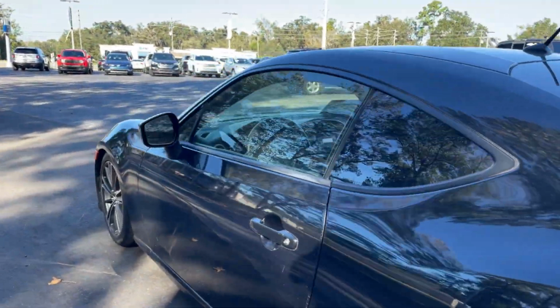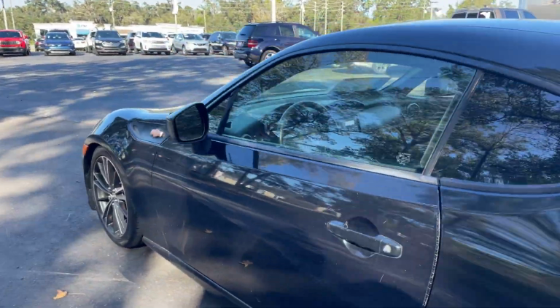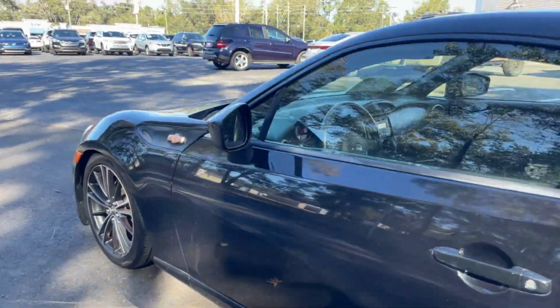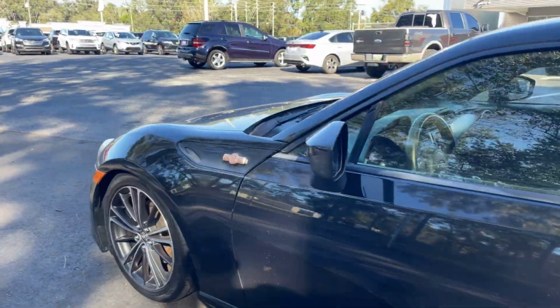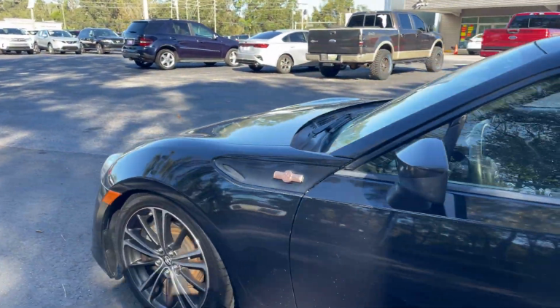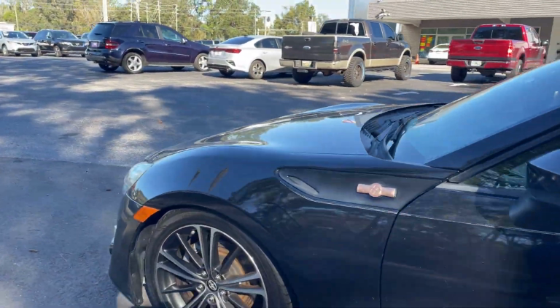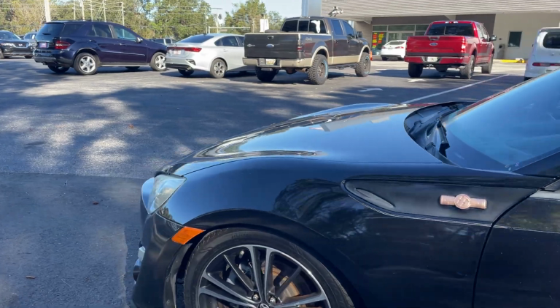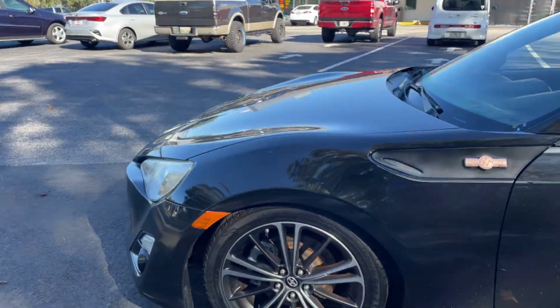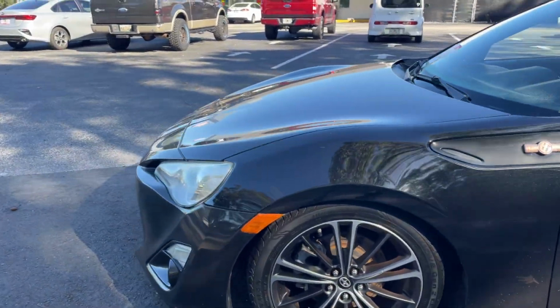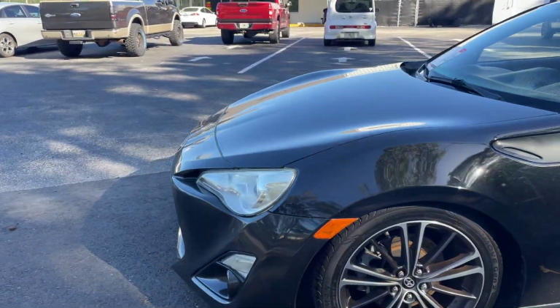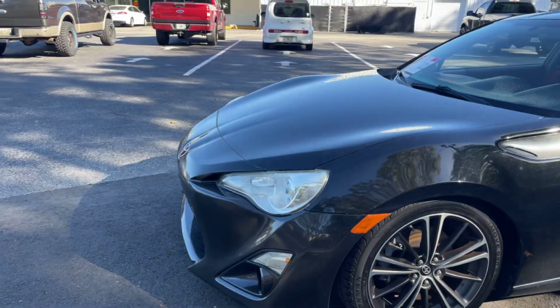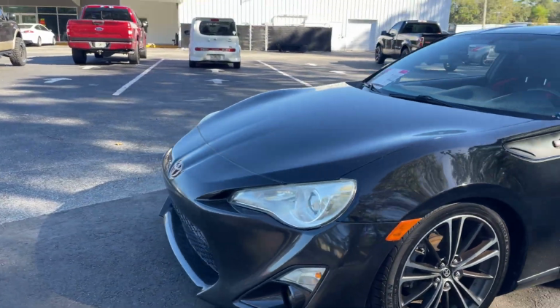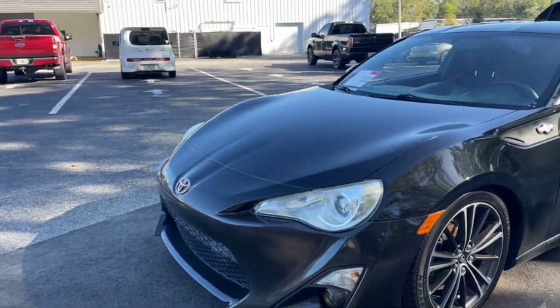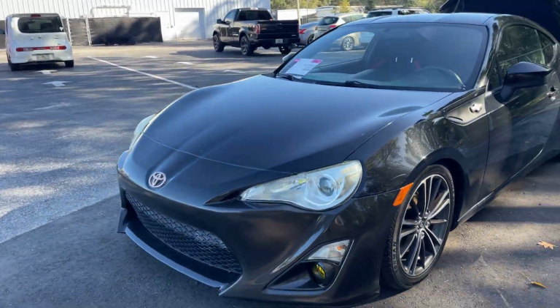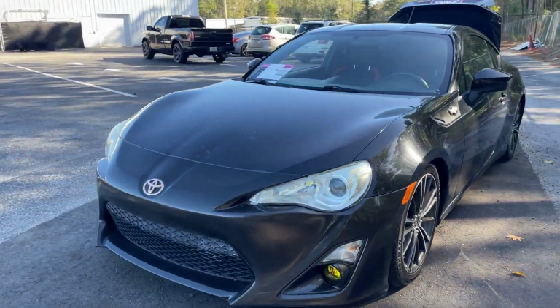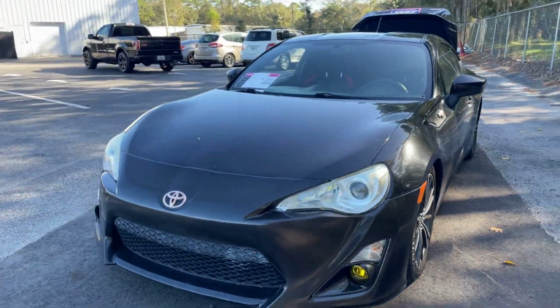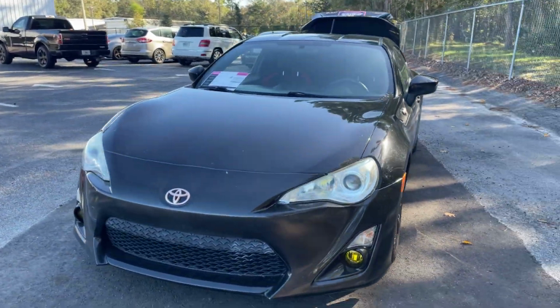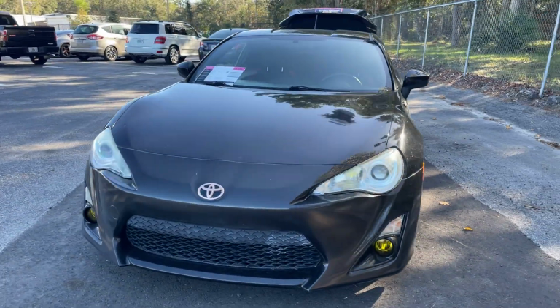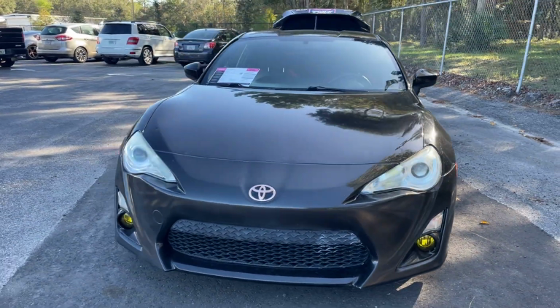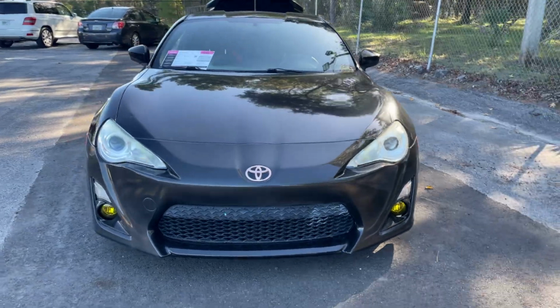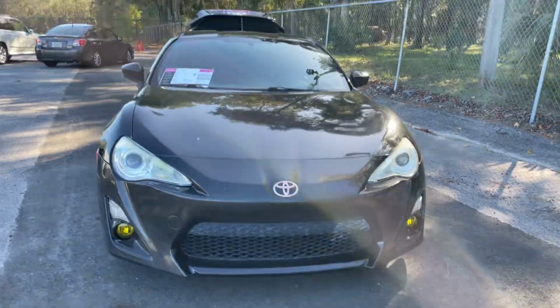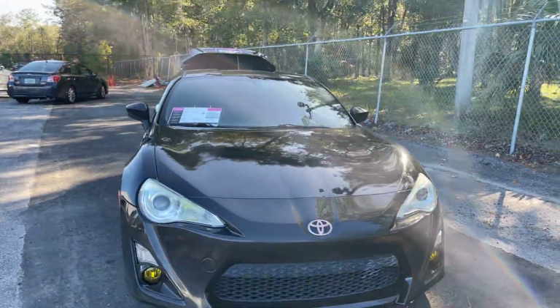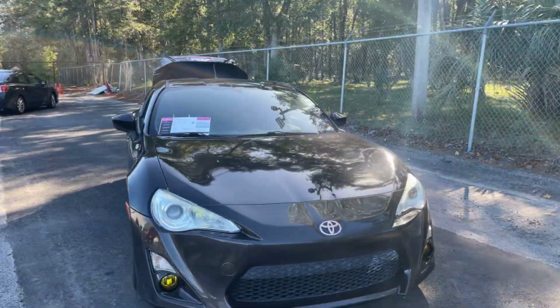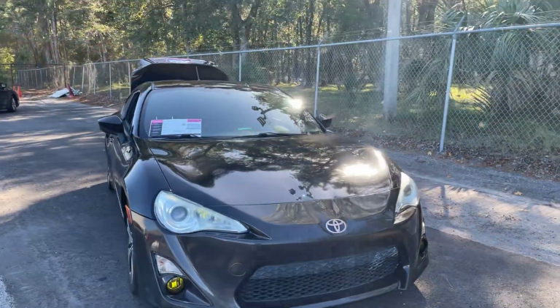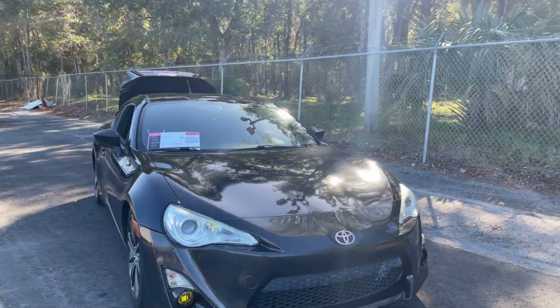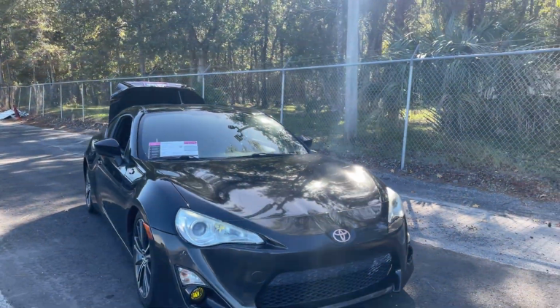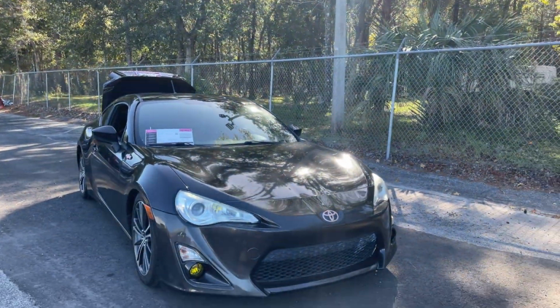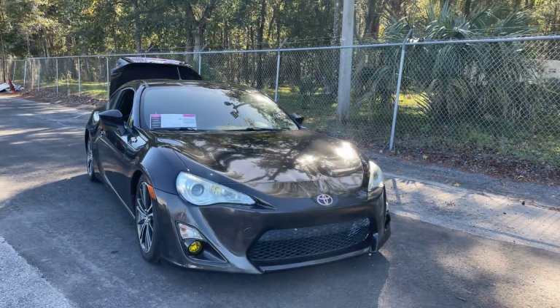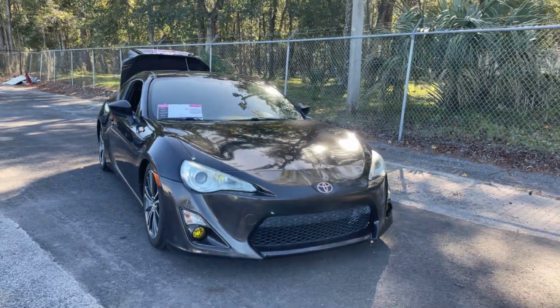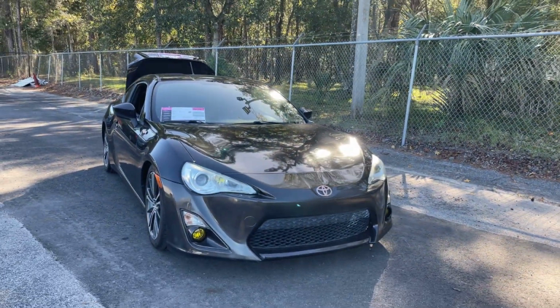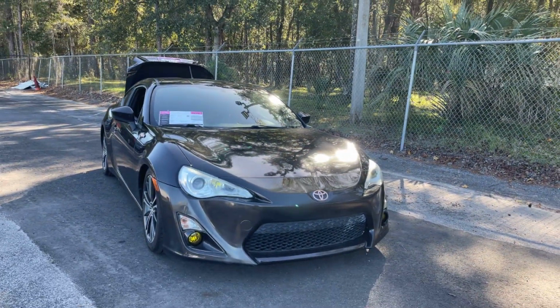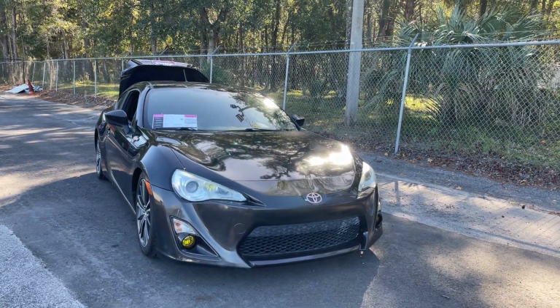This vehicle is powered by a 4-cylinder engine, so it's fuel efficient. And like all pre-owned vehicles at AutoNation Ford Brooksville, it has a 5-day, 250-mile money back guarantee.